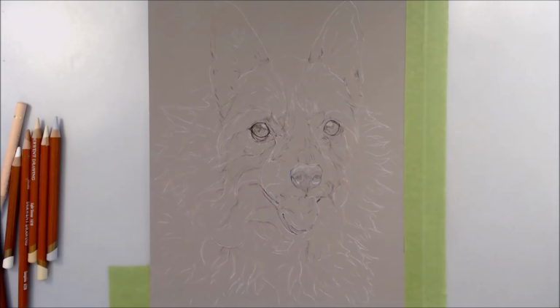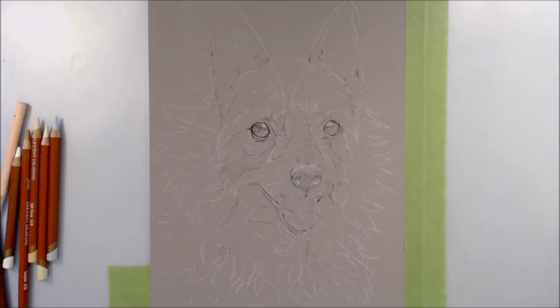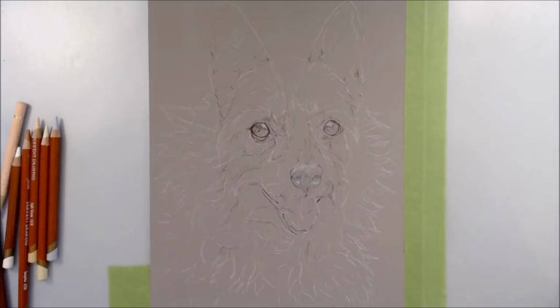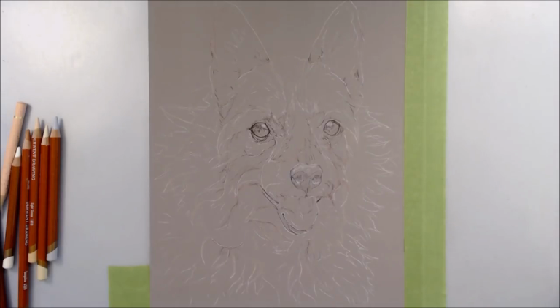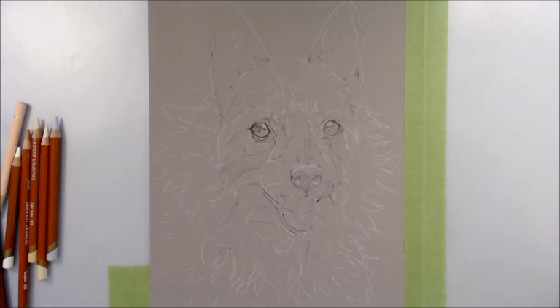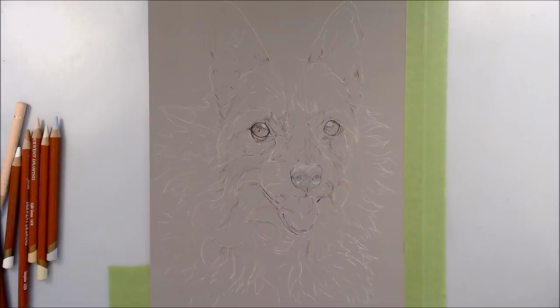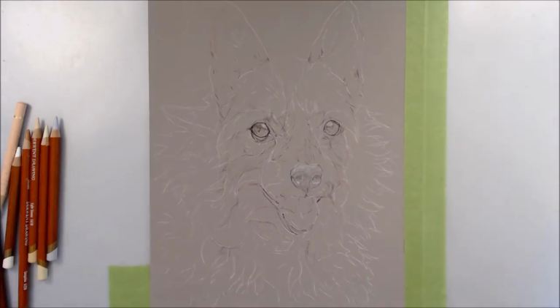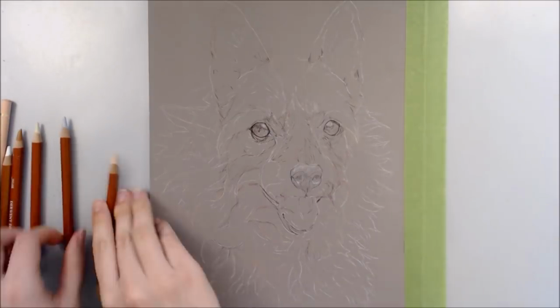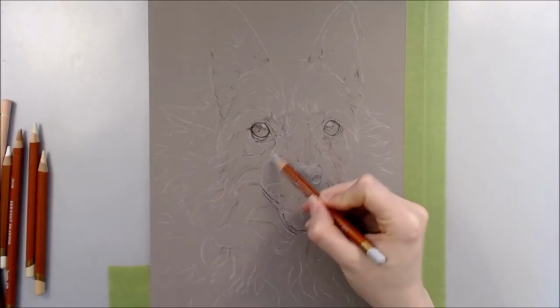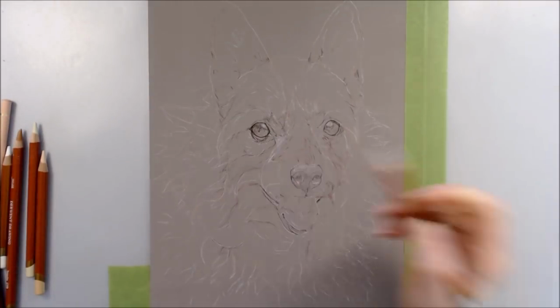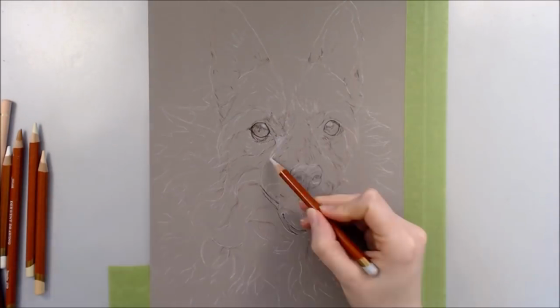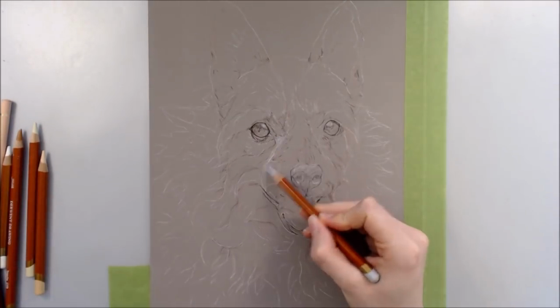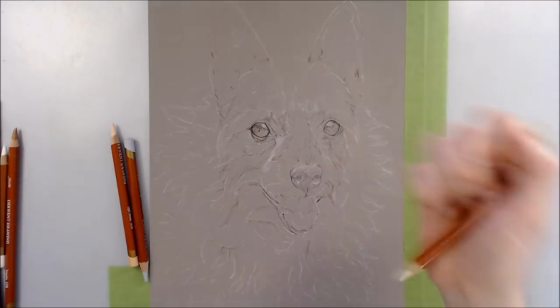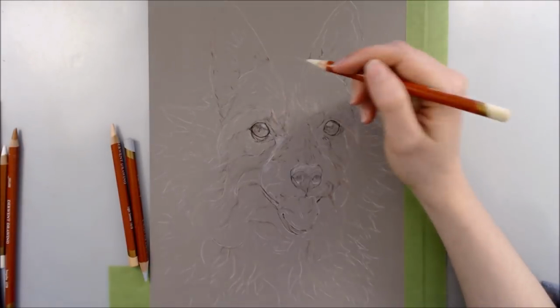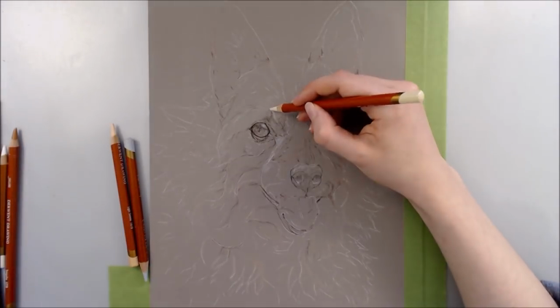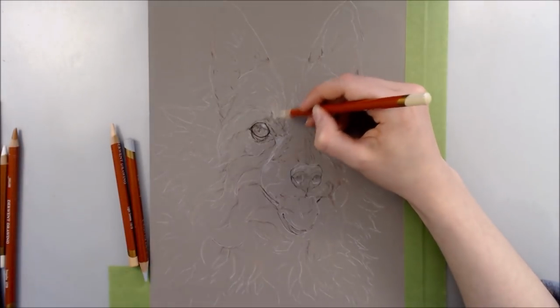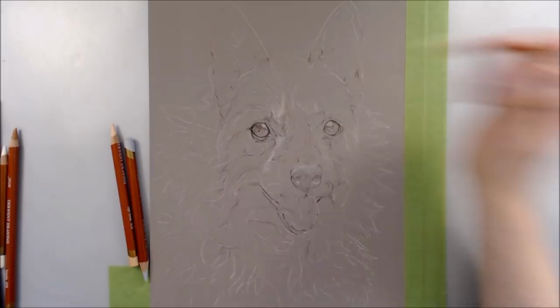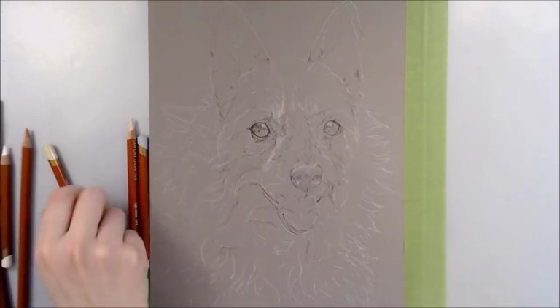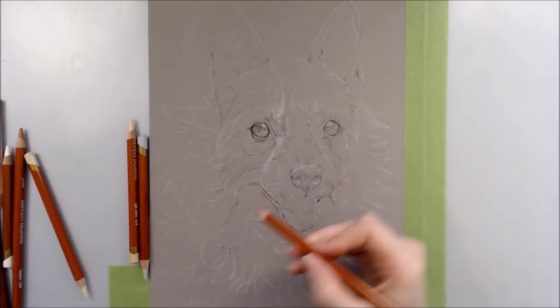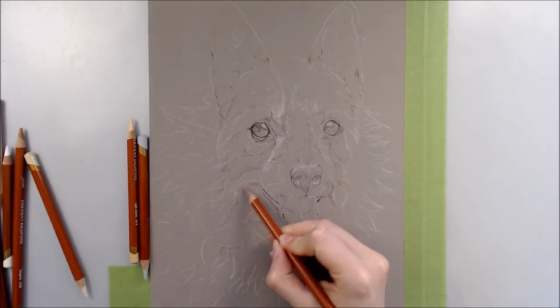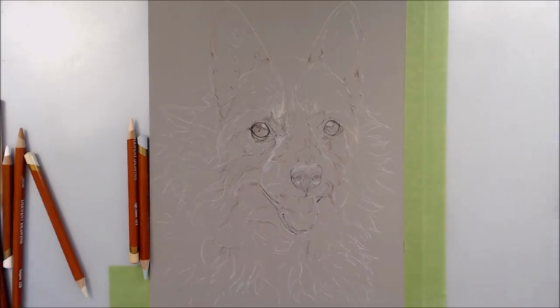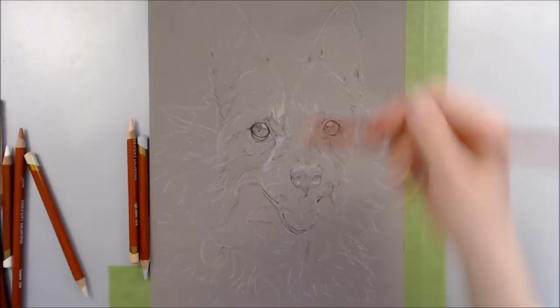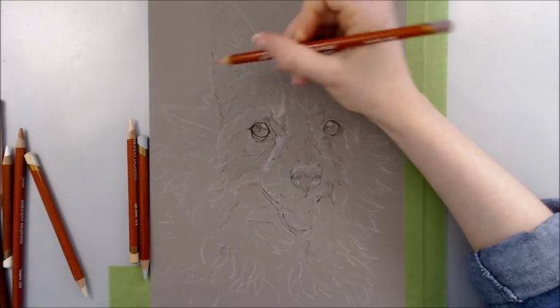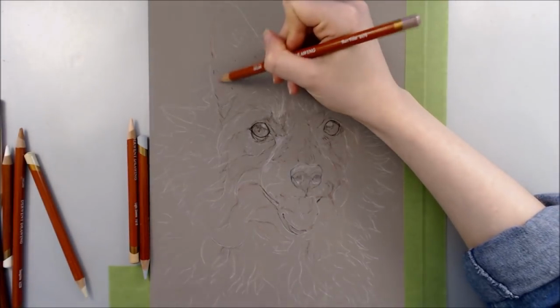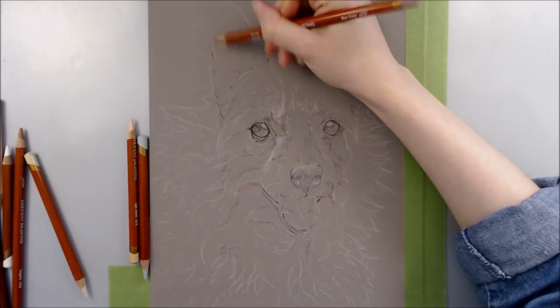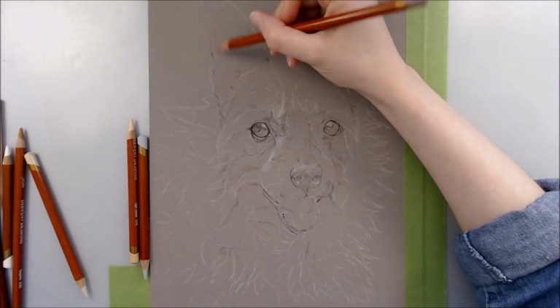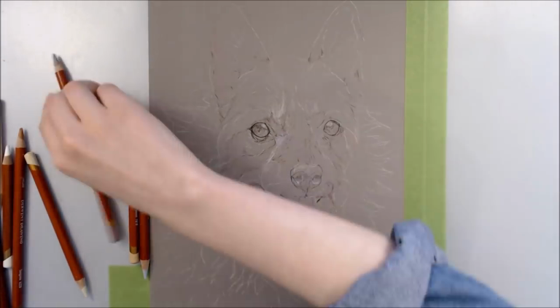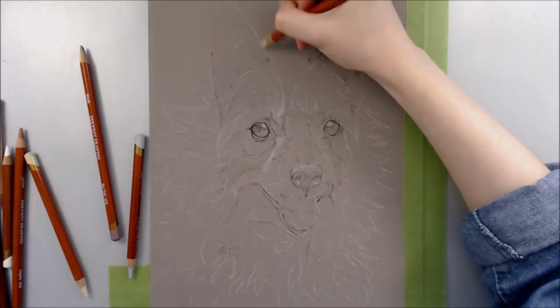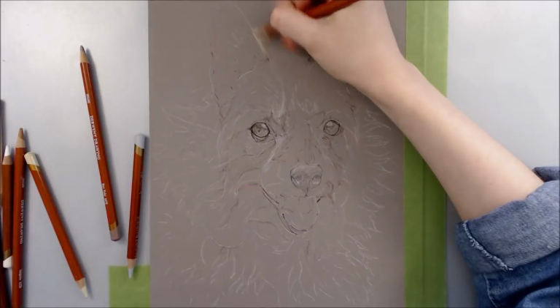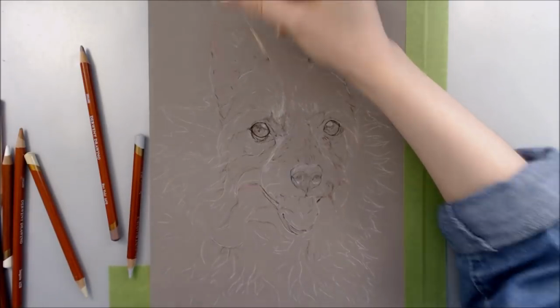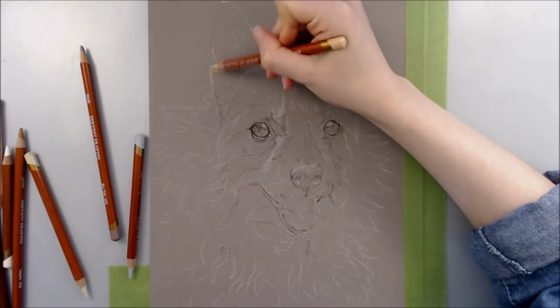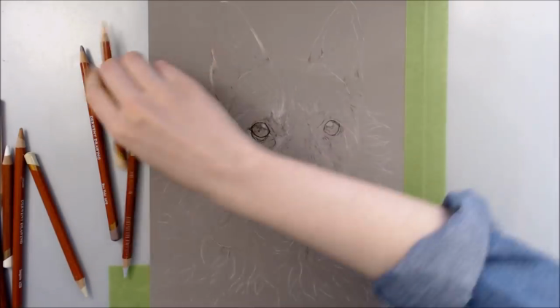Hi guys and welcome! In this video I'll be giving an in-depth explanation of the process of this coloured pencil pet portrait commission, and I'll be demonstrating how I create fur - especially long fur - as well as a number of coloured pencil techniques.